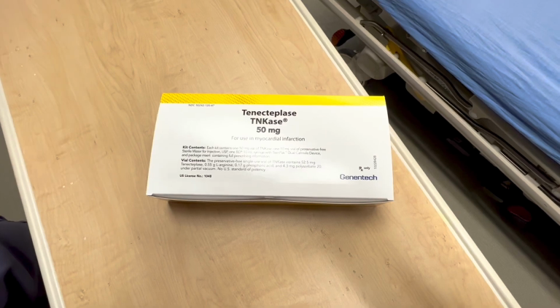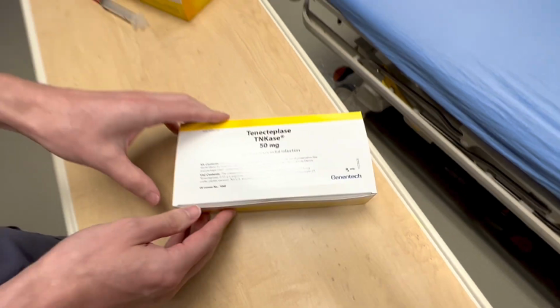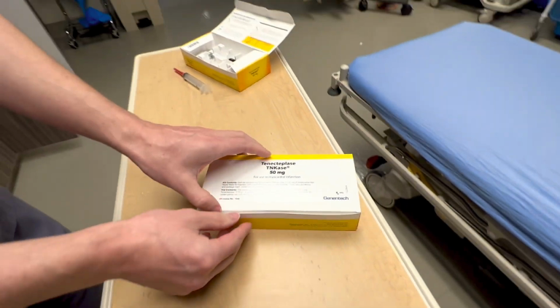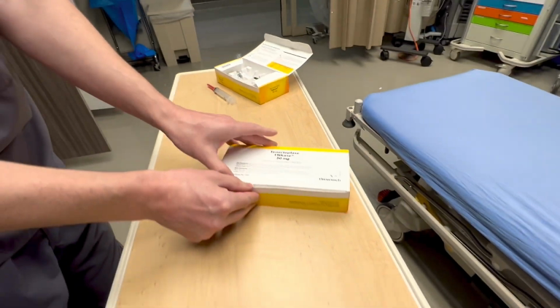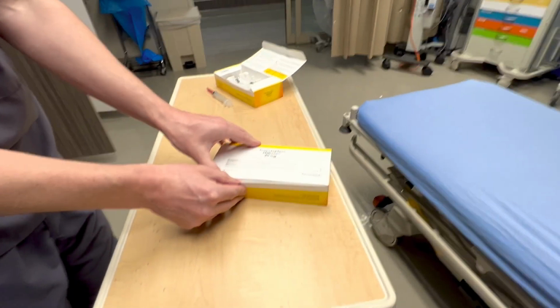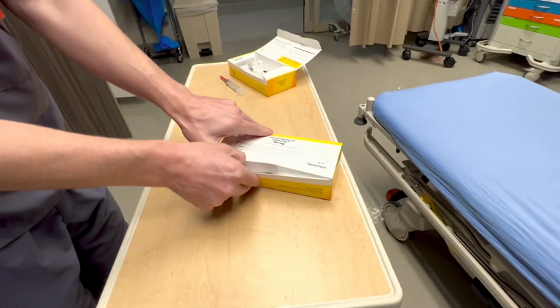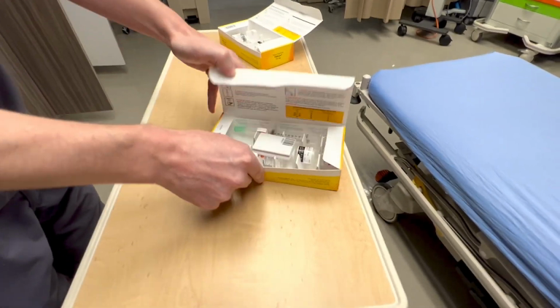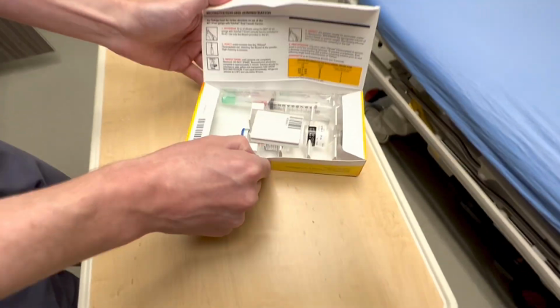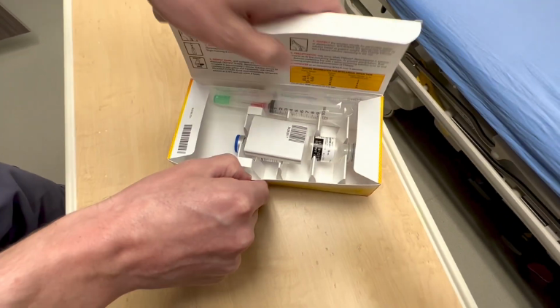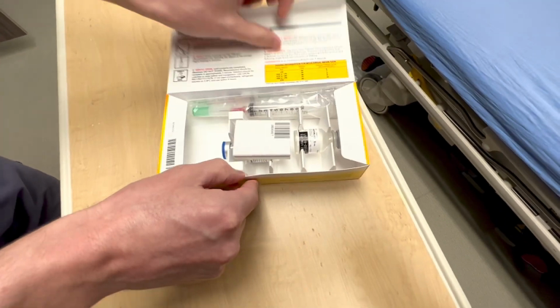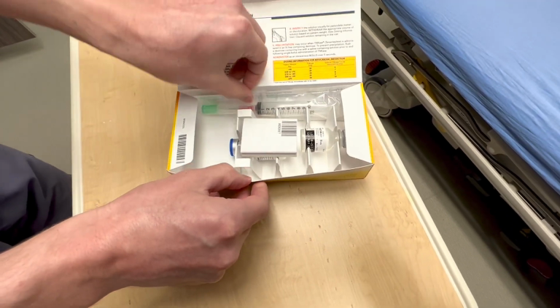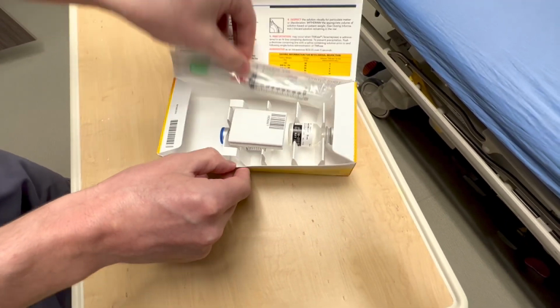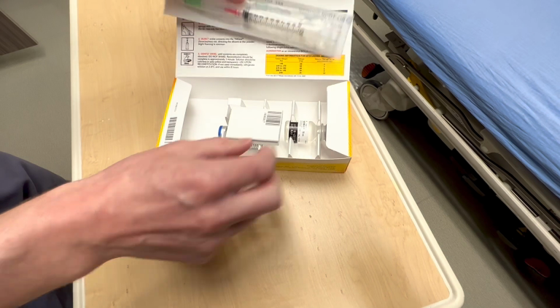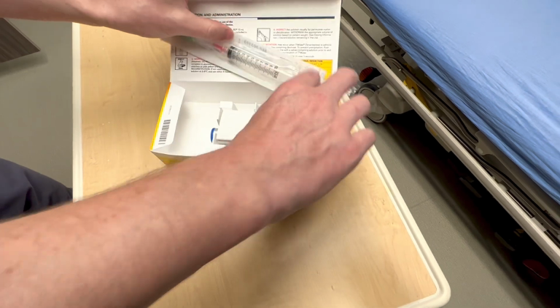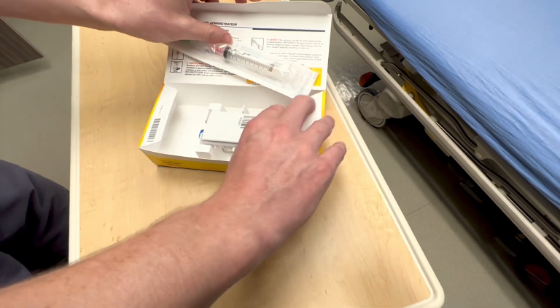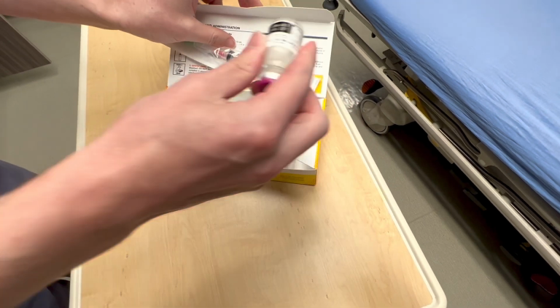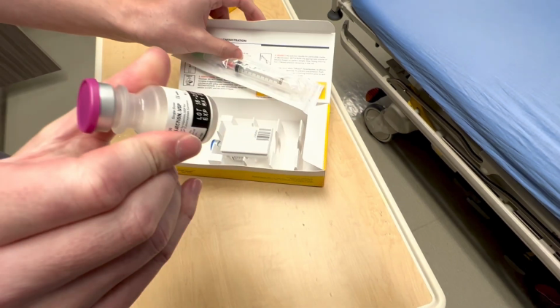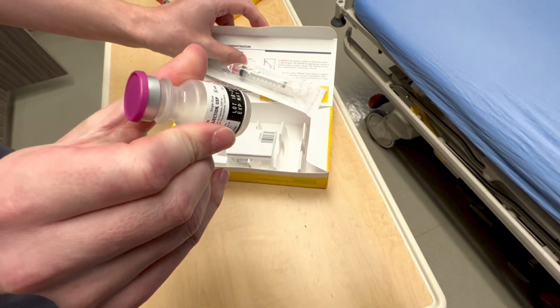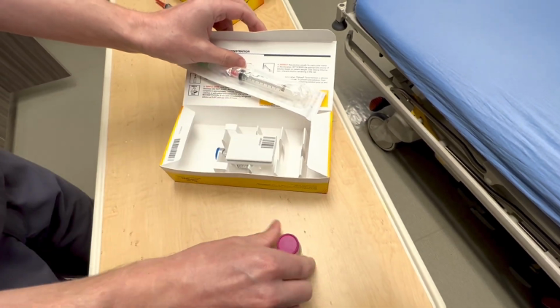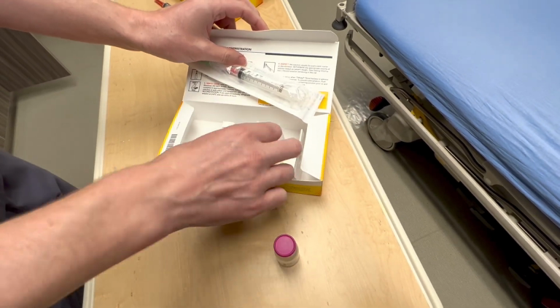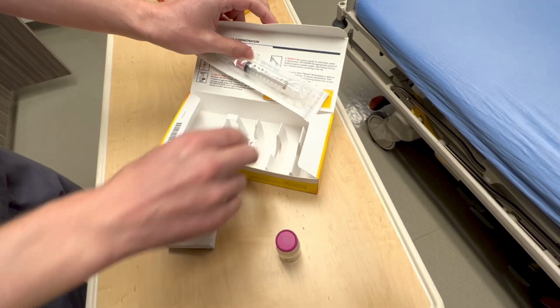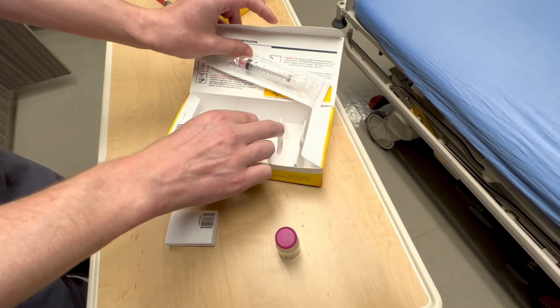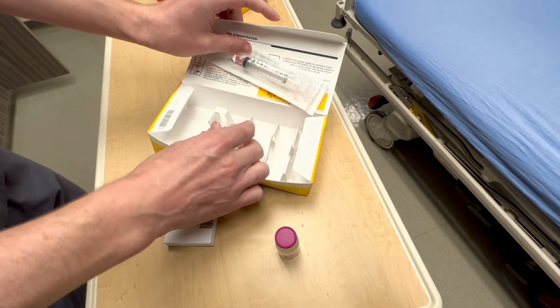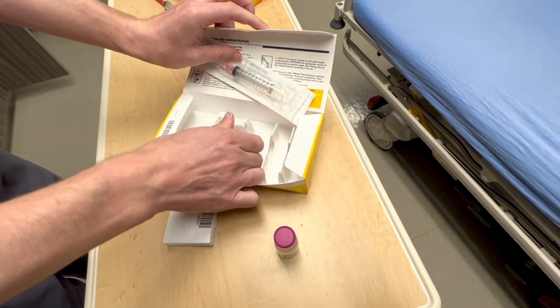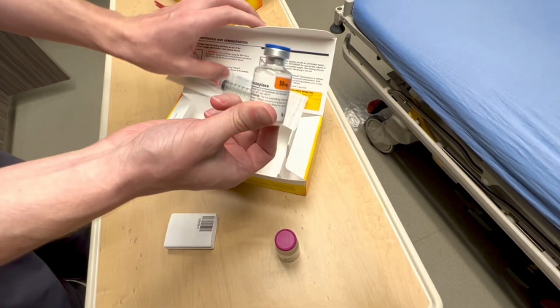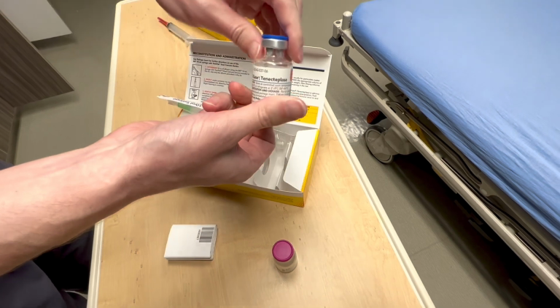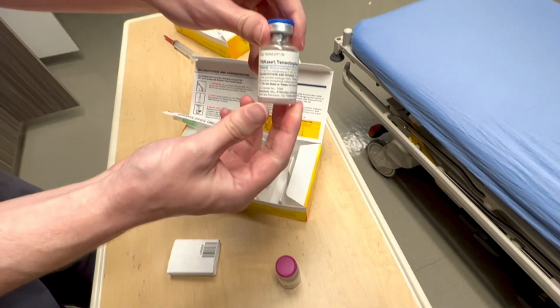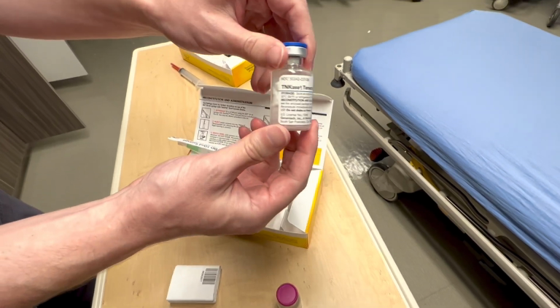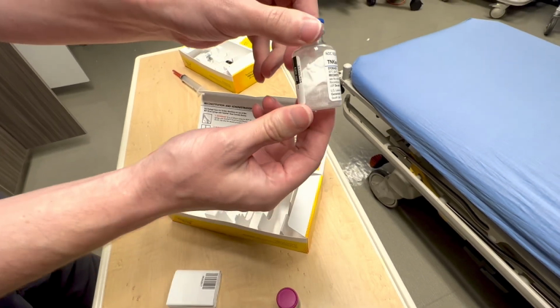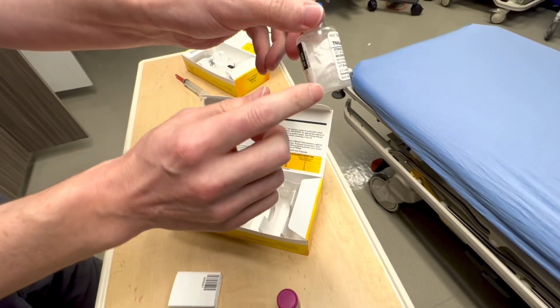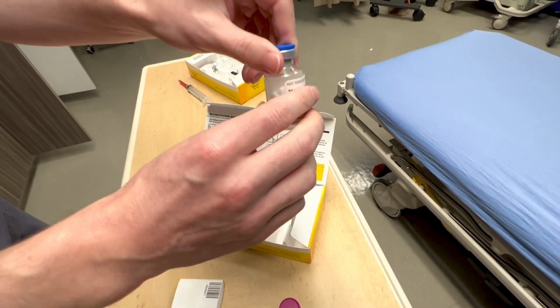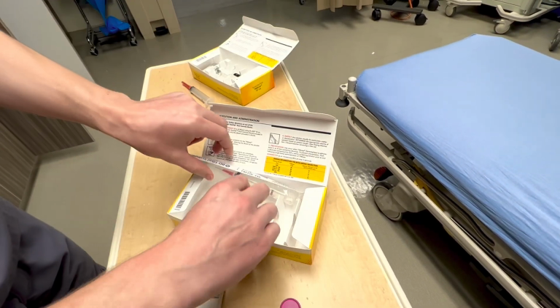This is what your Tenecteplase kit will look like. When you open it up, you get a syringe, some sterile water for dilution, and then the actual Tenecteplase 50 milligram product that is a powder. As you can see, it's a powder right there.